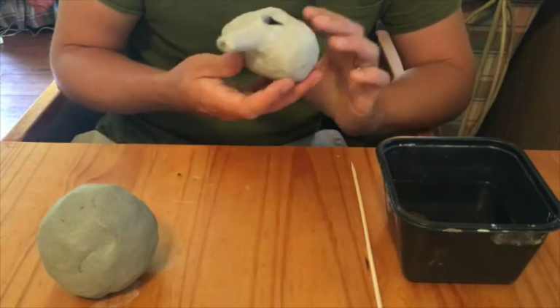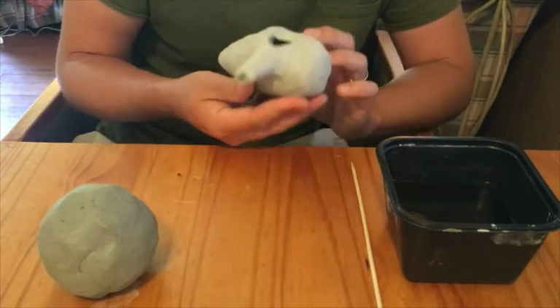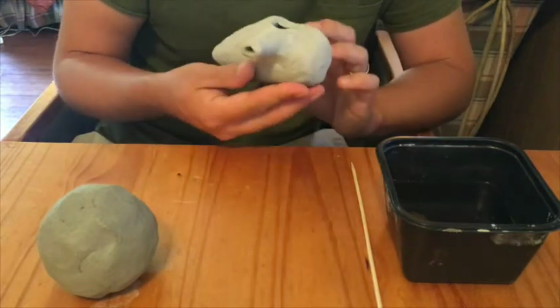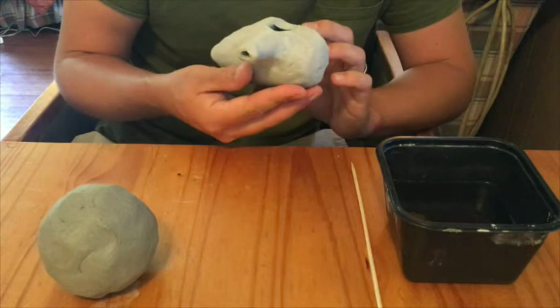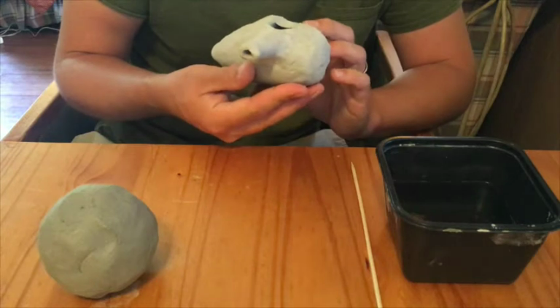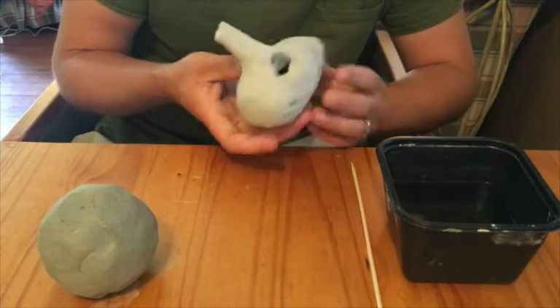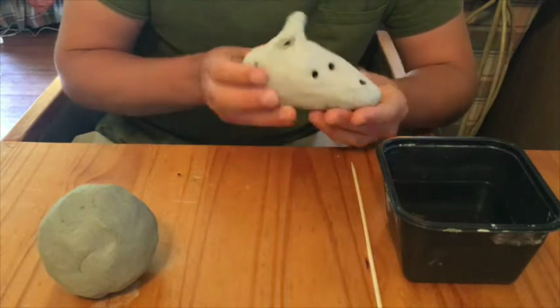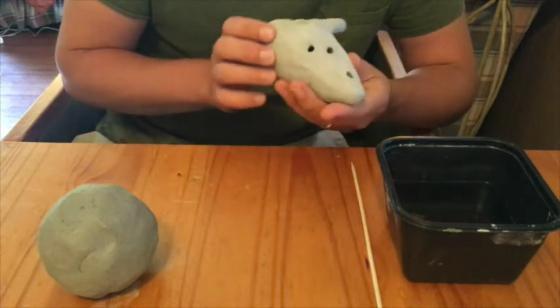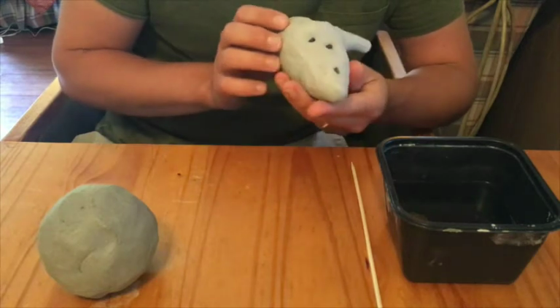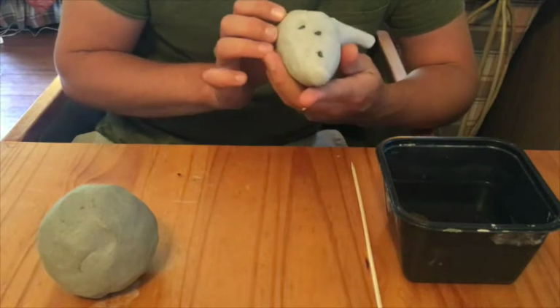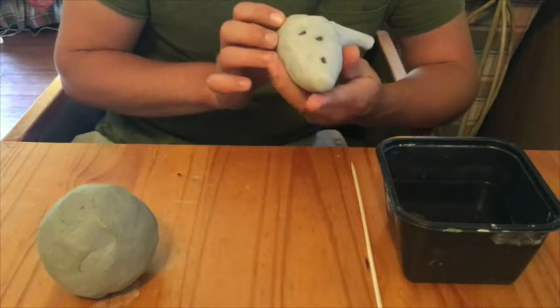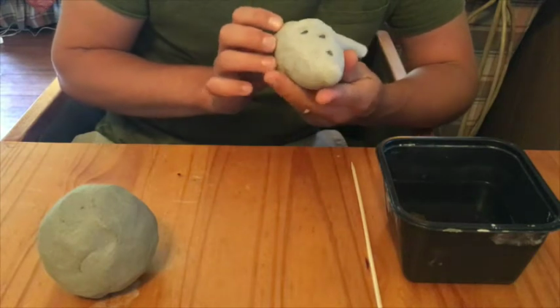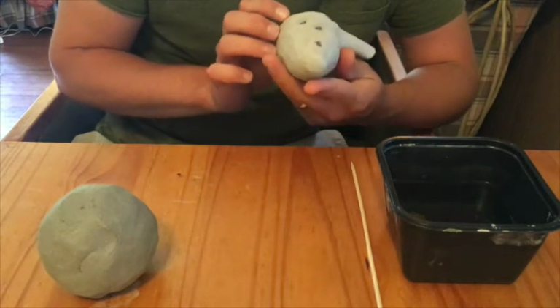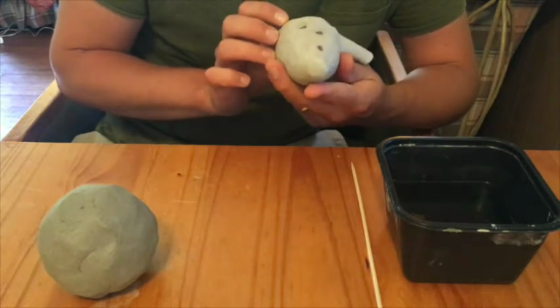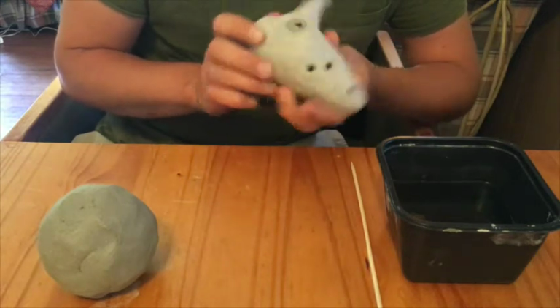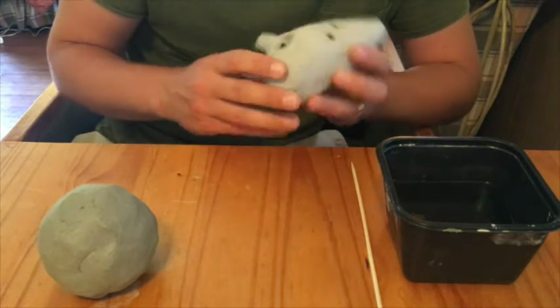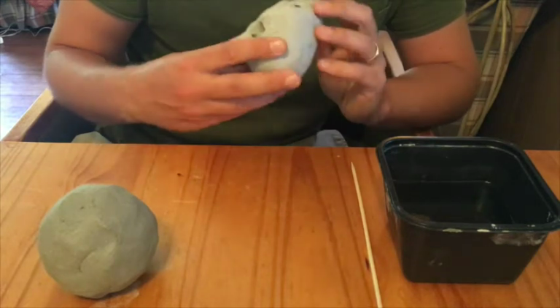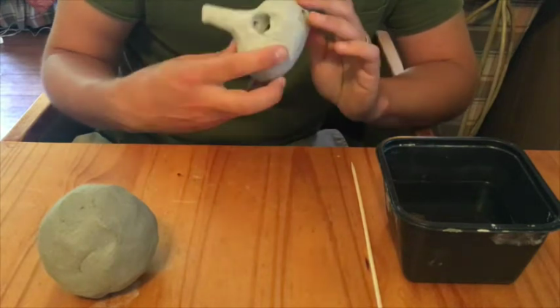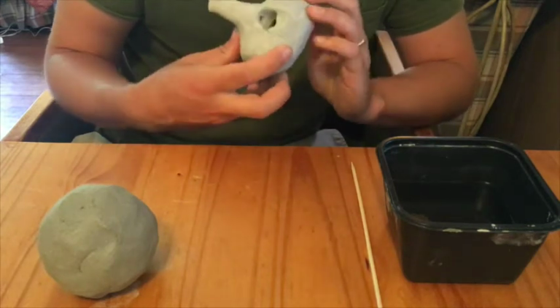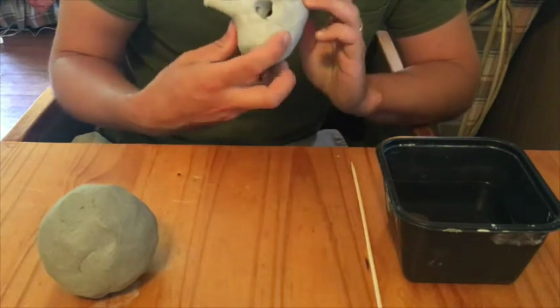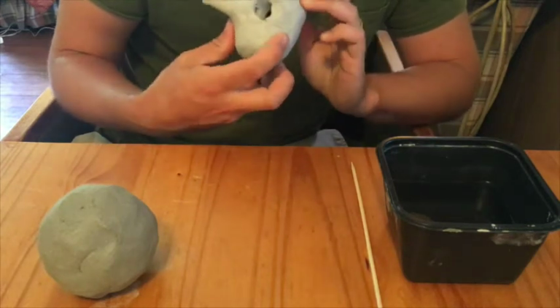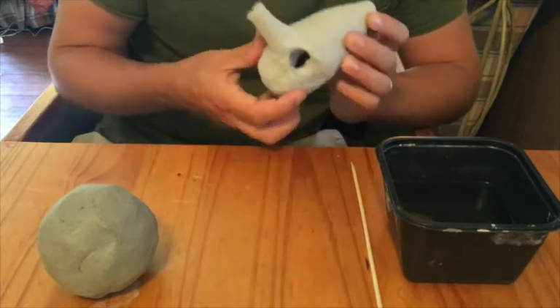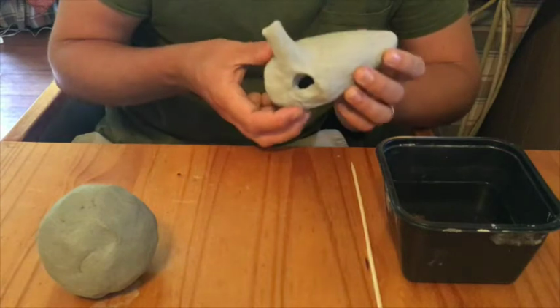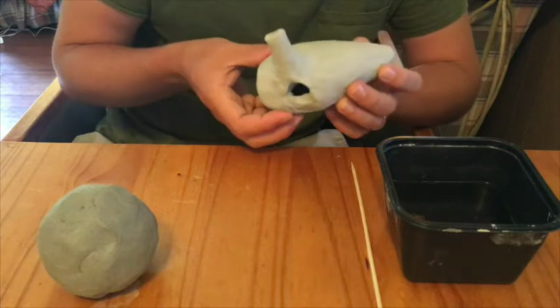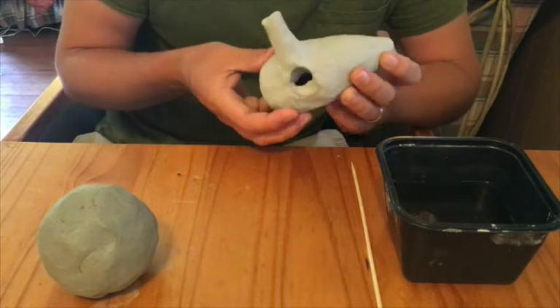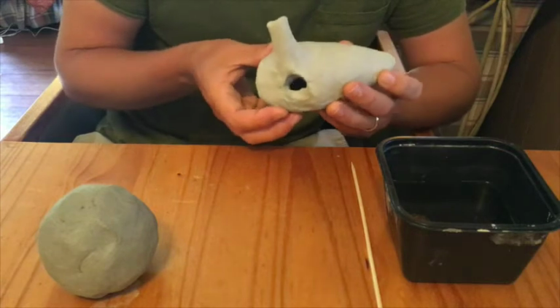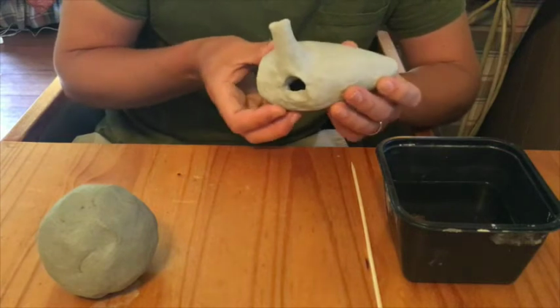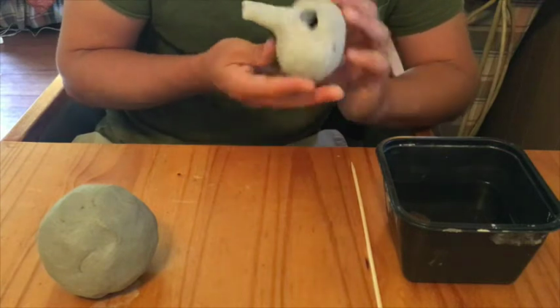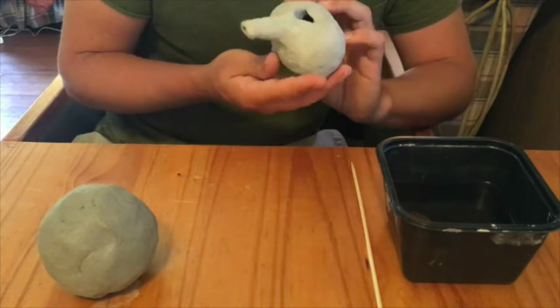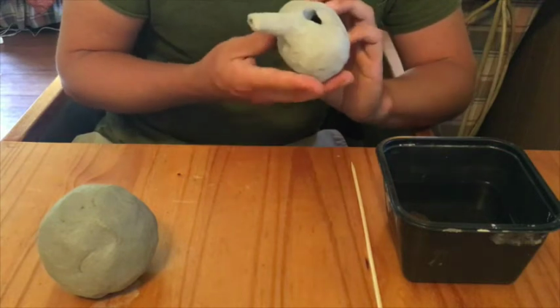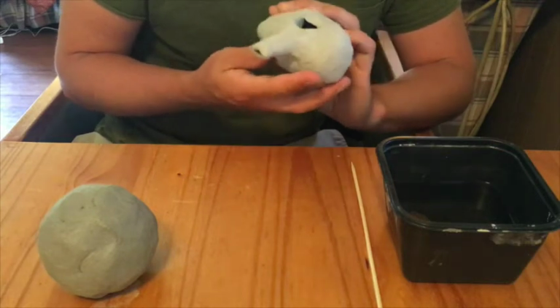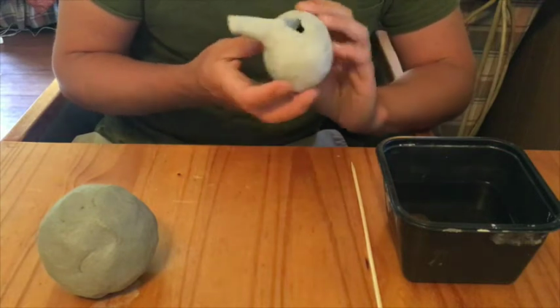Where I was first introduced to the ocarina was playing Zelda growing up — the Ocarina of Time video game — which is pretty awesome. That's kind of where my fascination began with ocarinas, and in trying to figure out how to make this one I actually want to keep making them and experimenting with them. They're kind of fun.